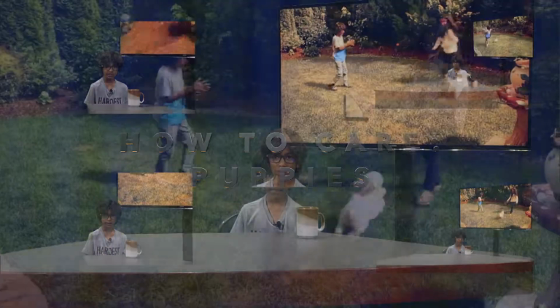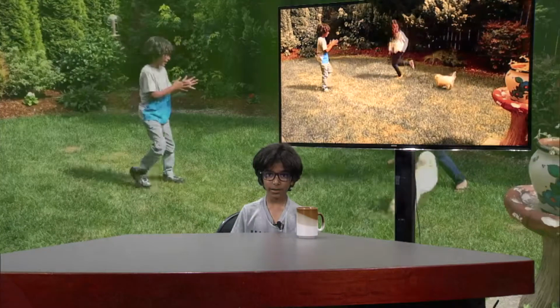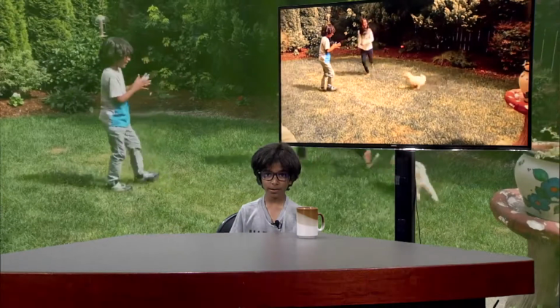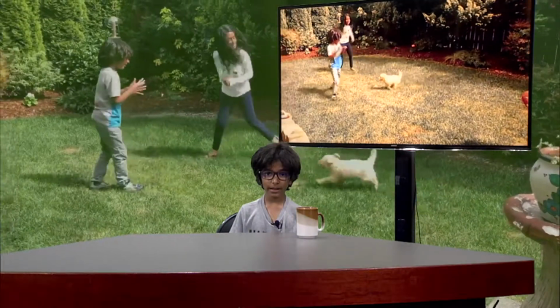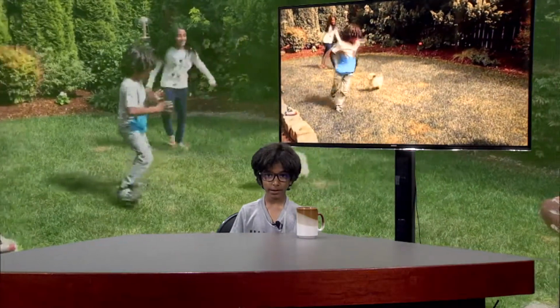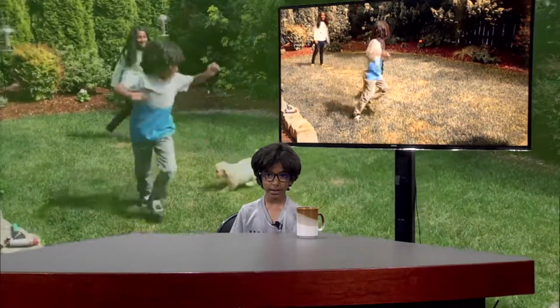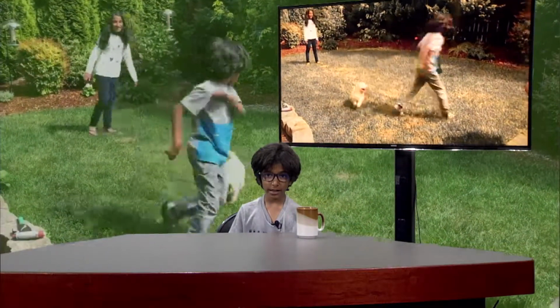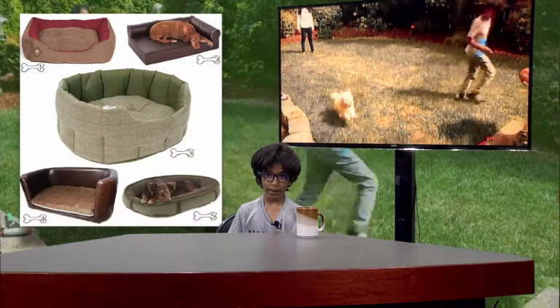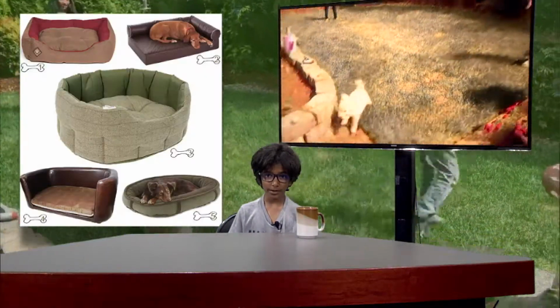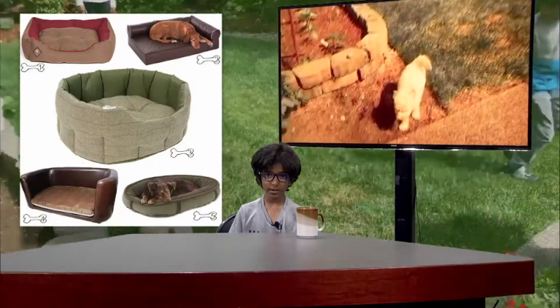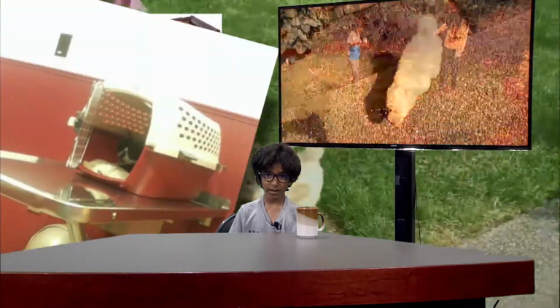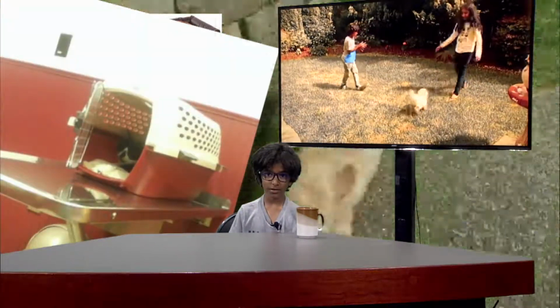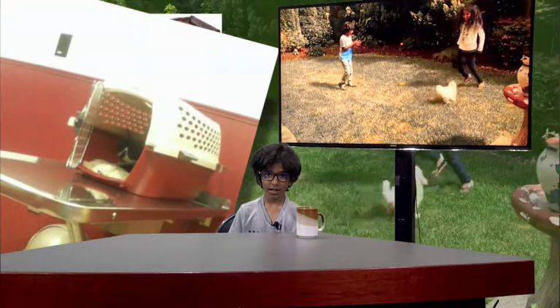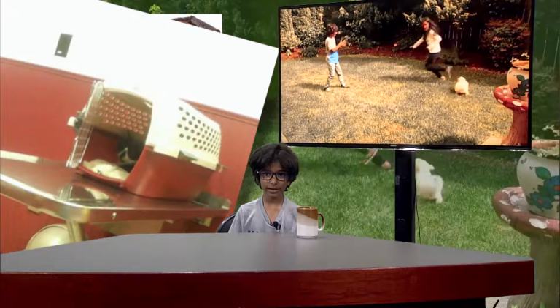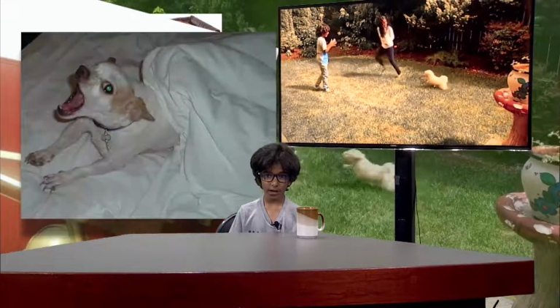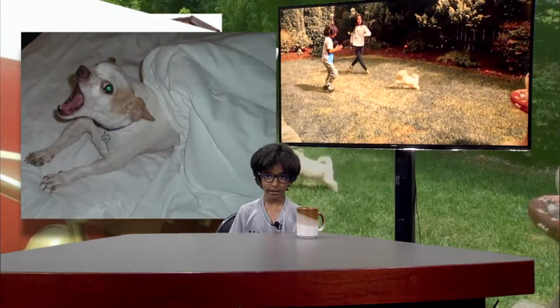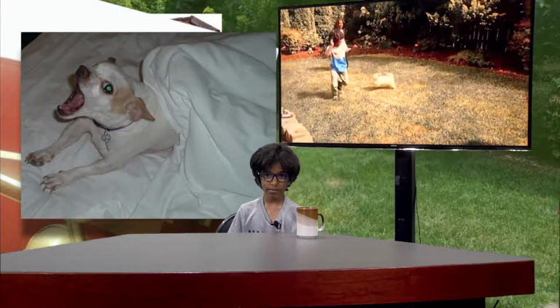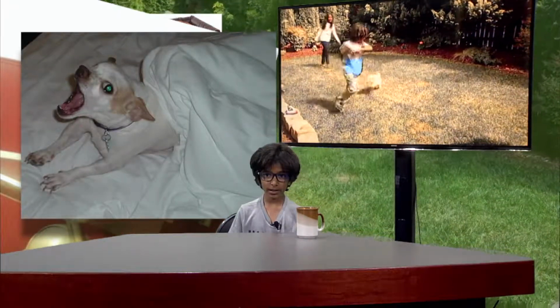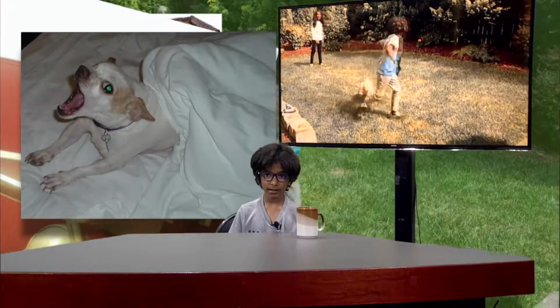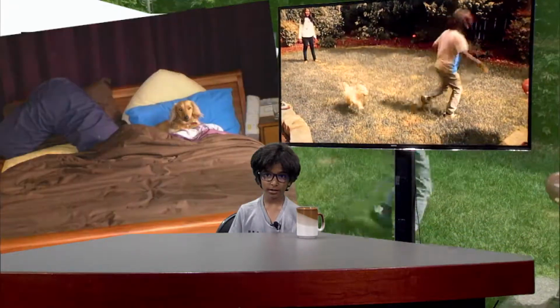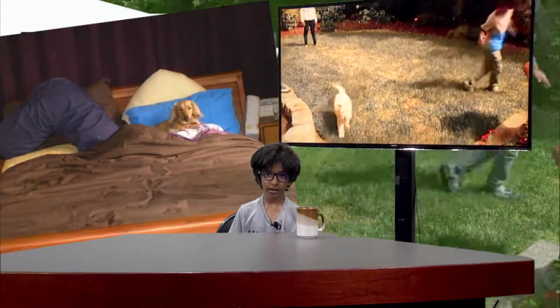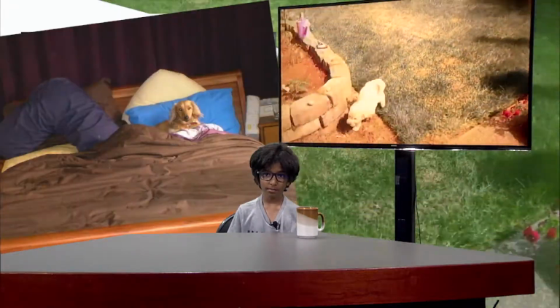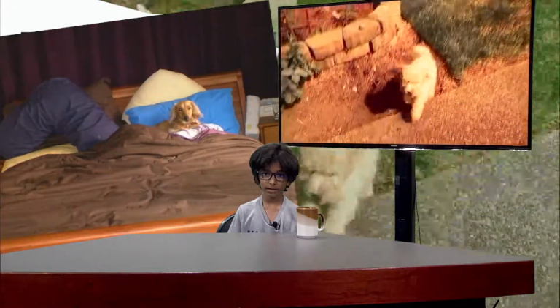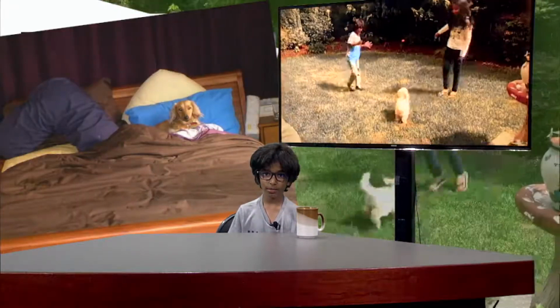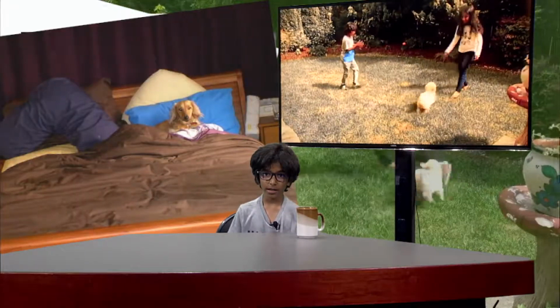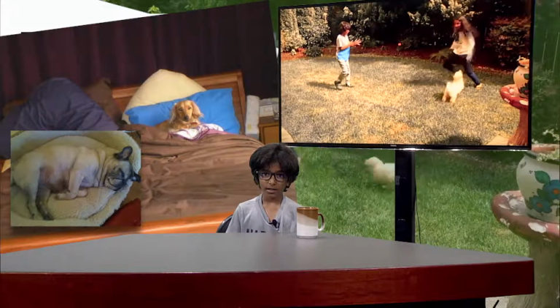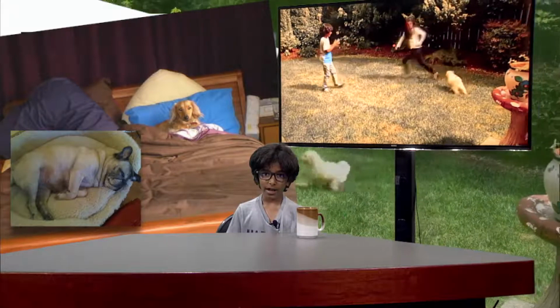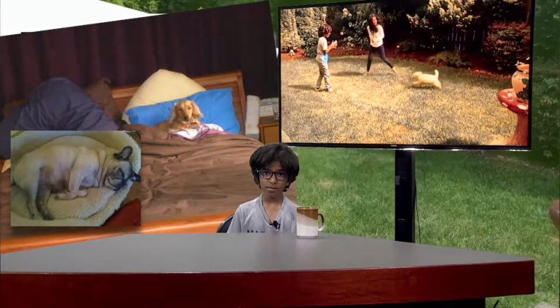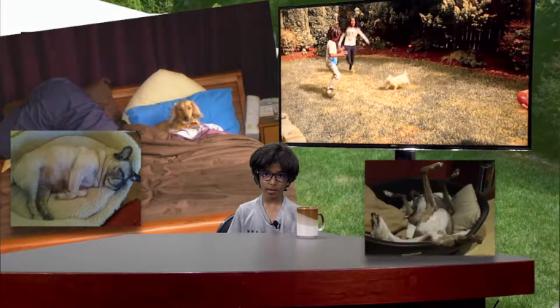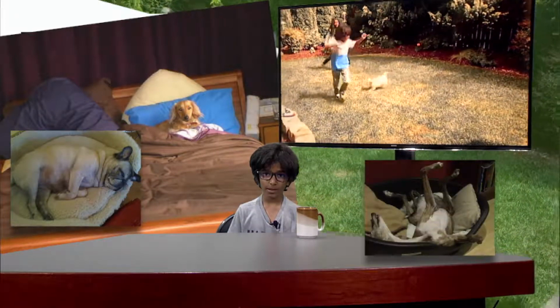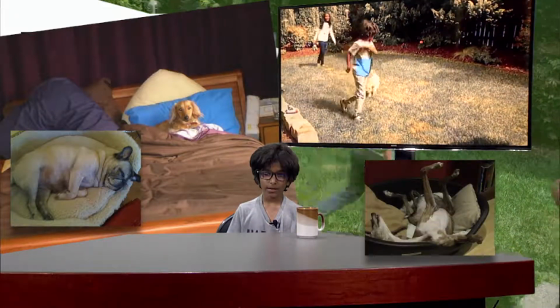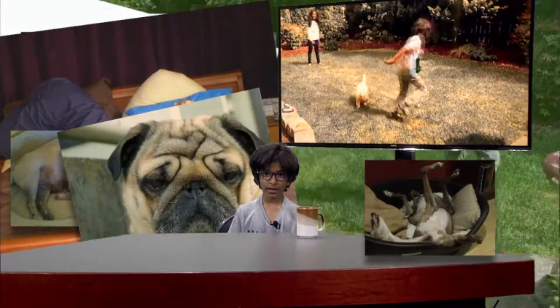Before you get your puppy, you will need a bed. You can use a crate or just a regular dog bed. Make sure it's their size, because you don't want them to have too much room.